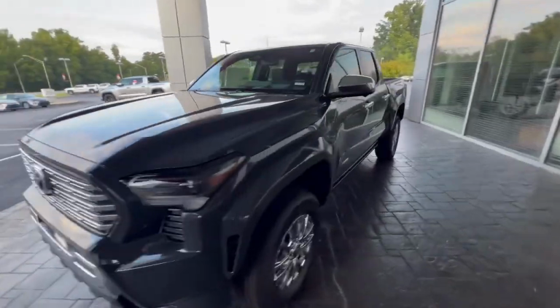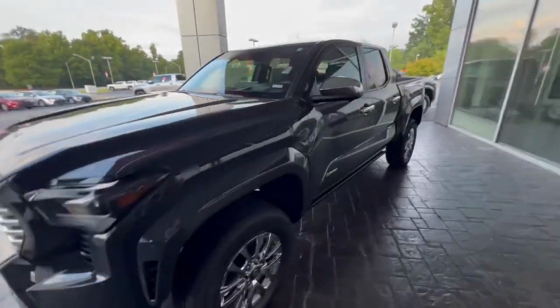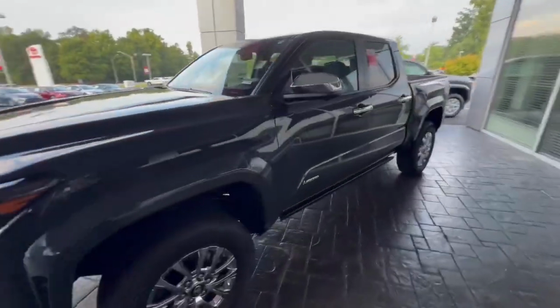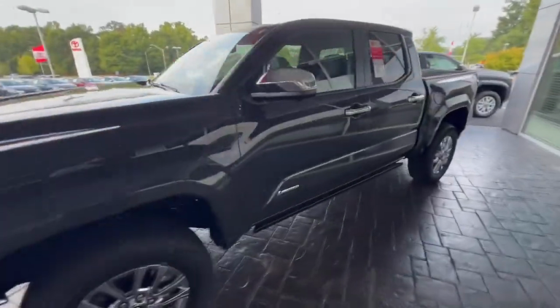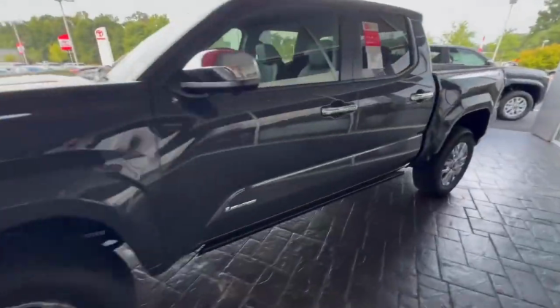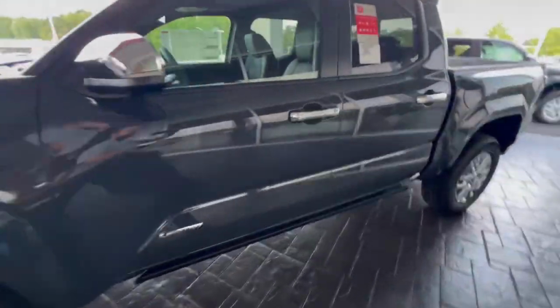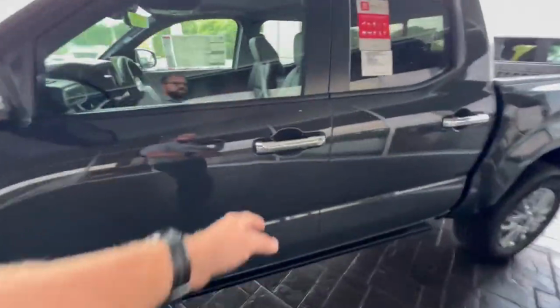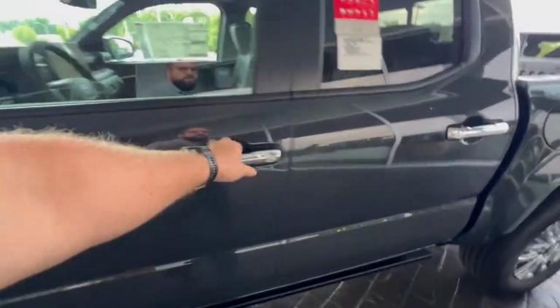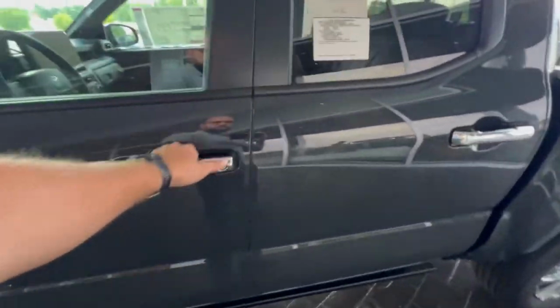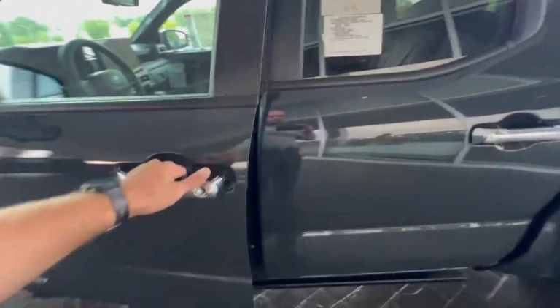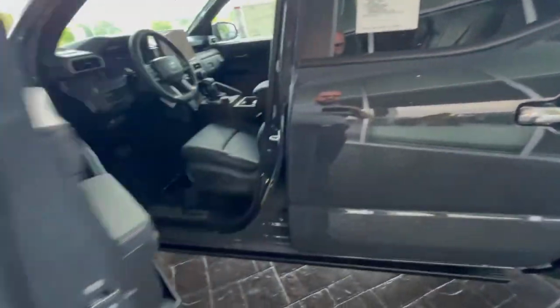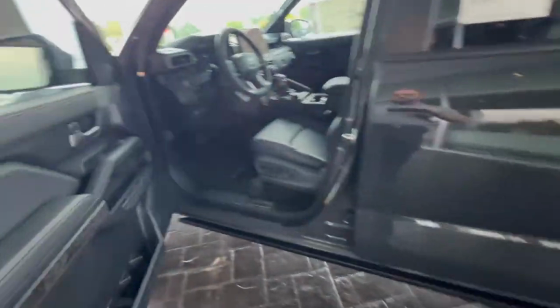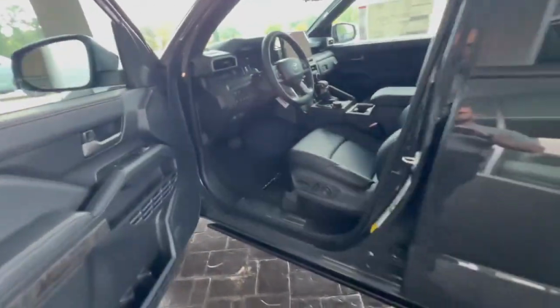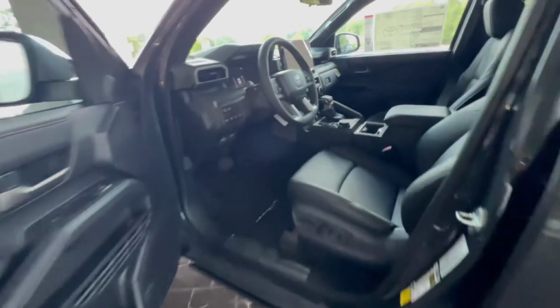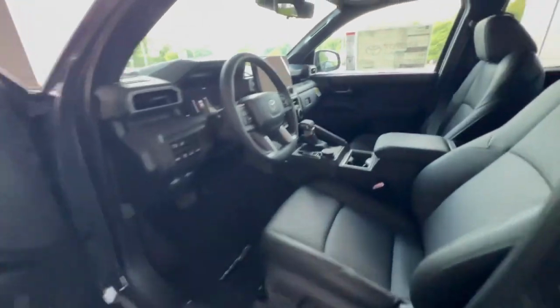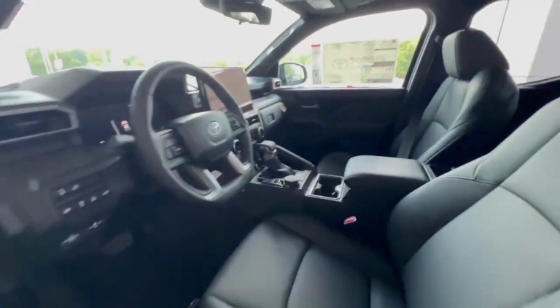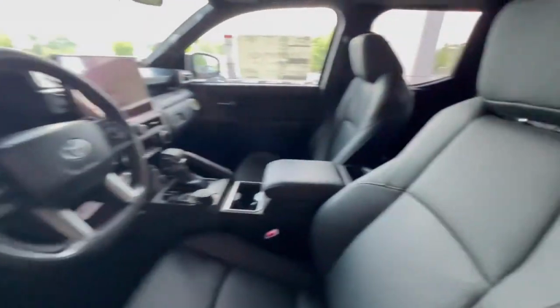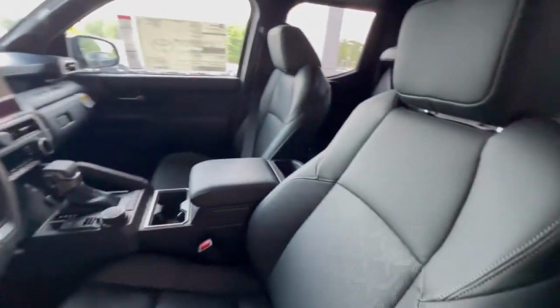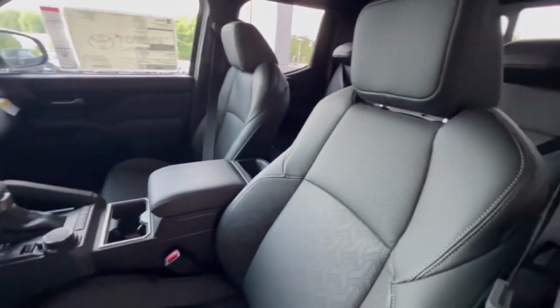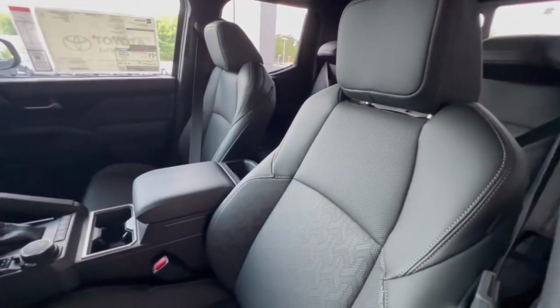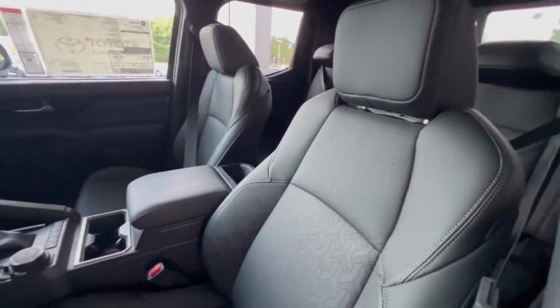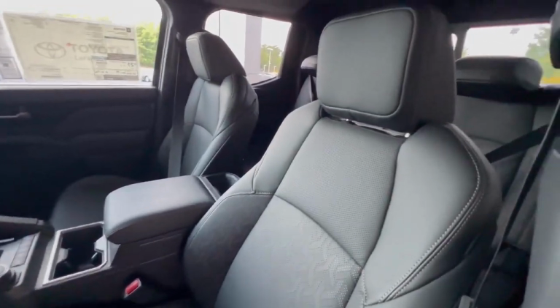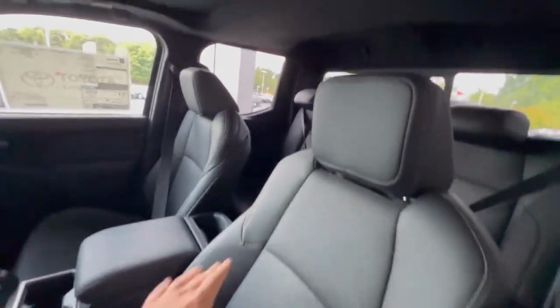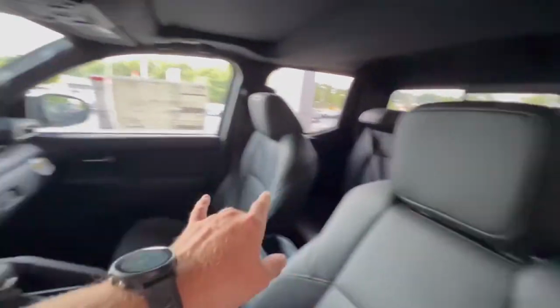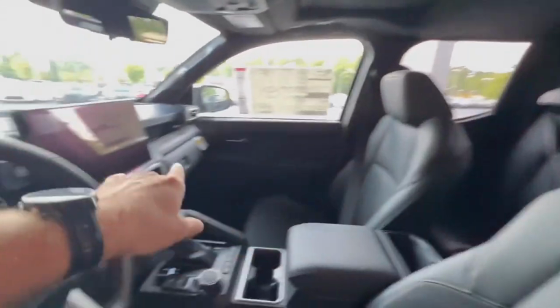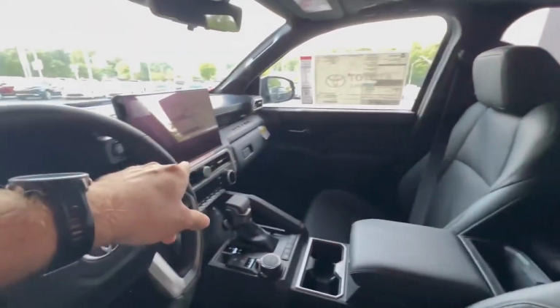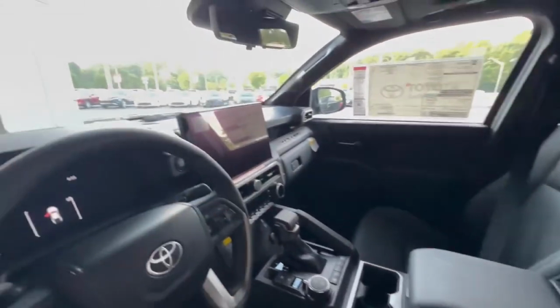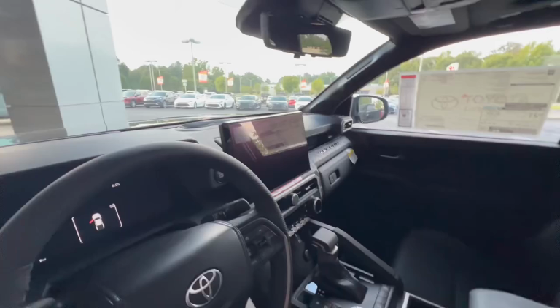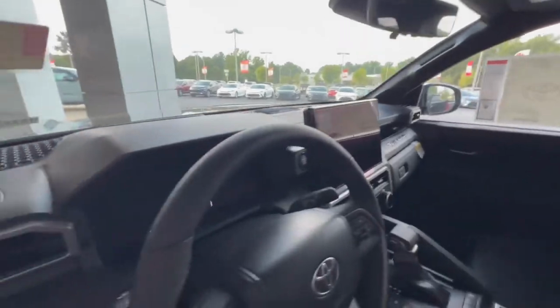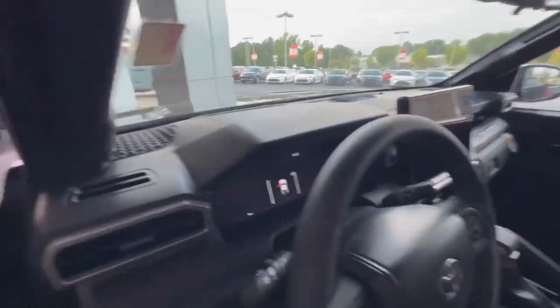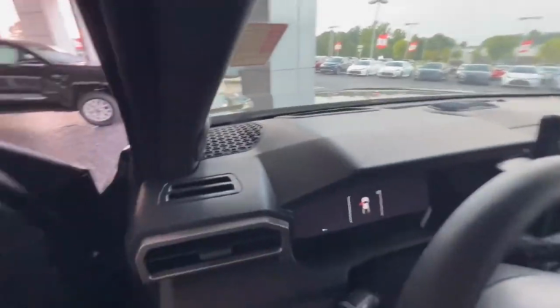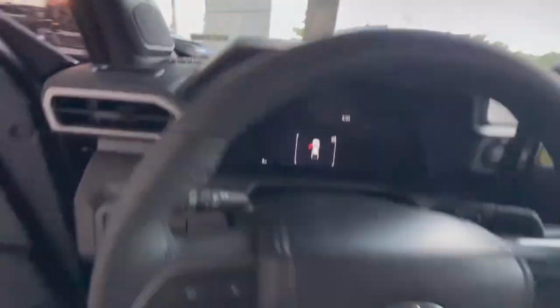Let's take a peek inside. As you see when you open the door, you've got gorgeous perforated leather seats, heated and cooled. Let's take a seat inside.